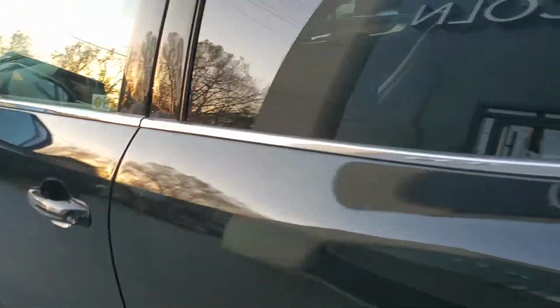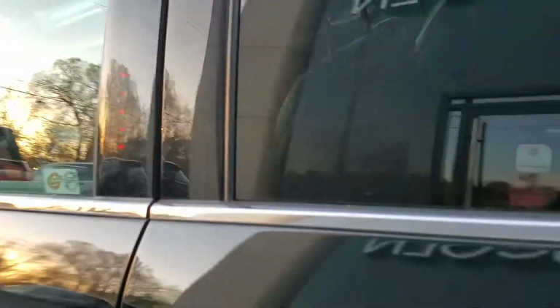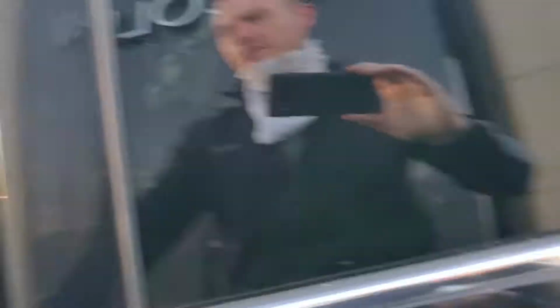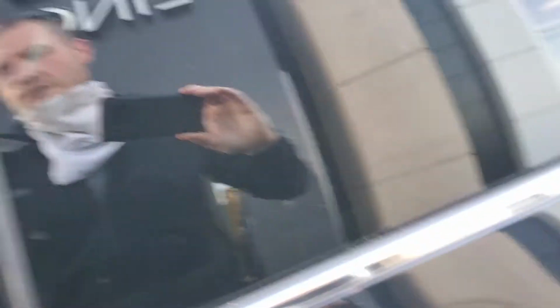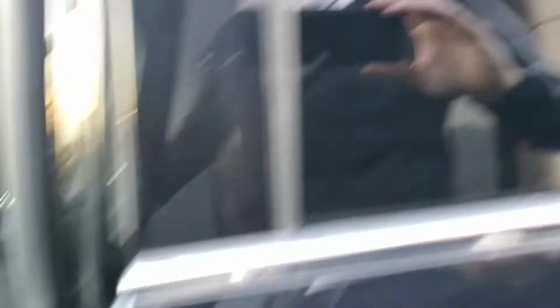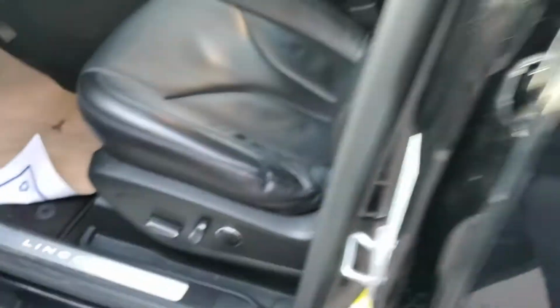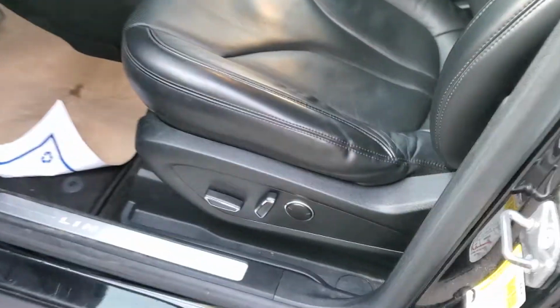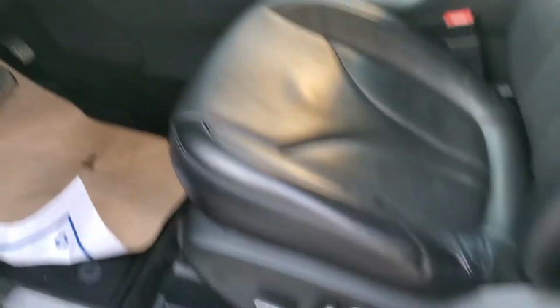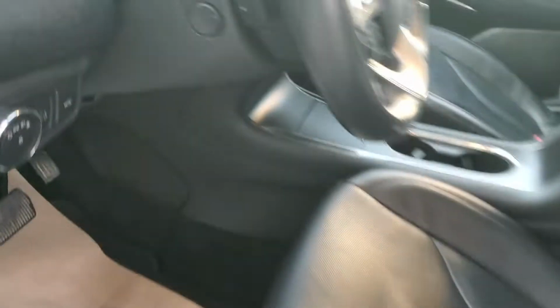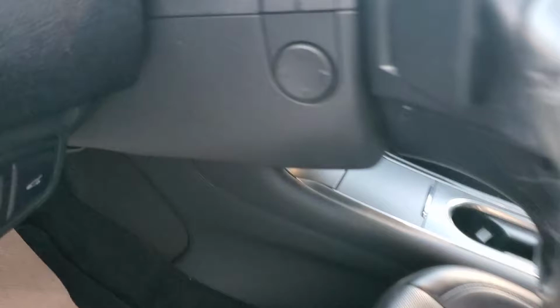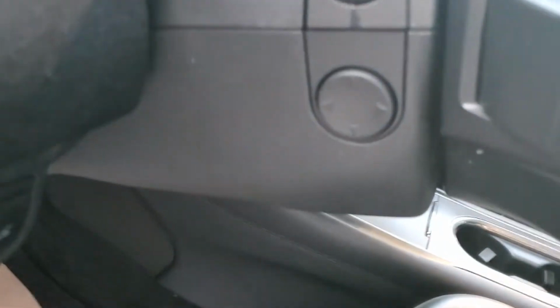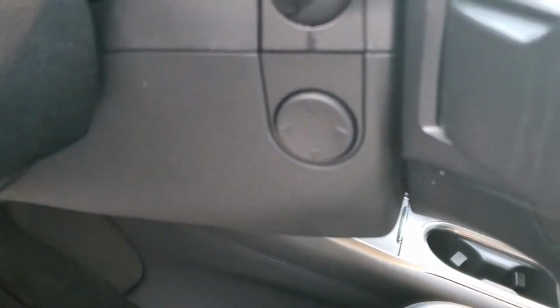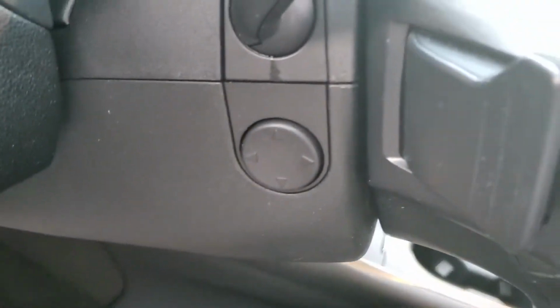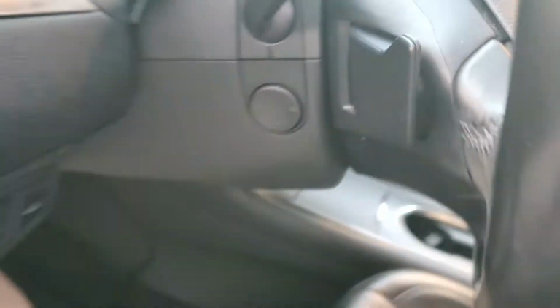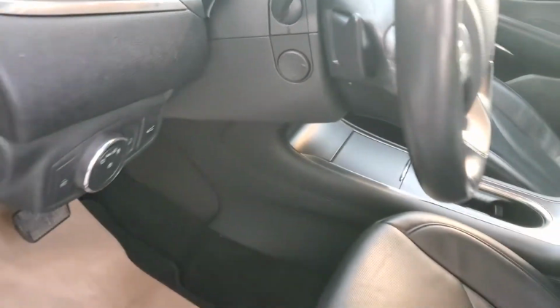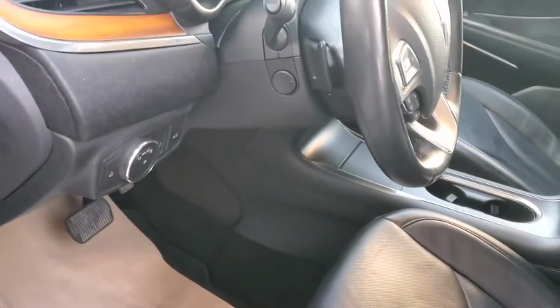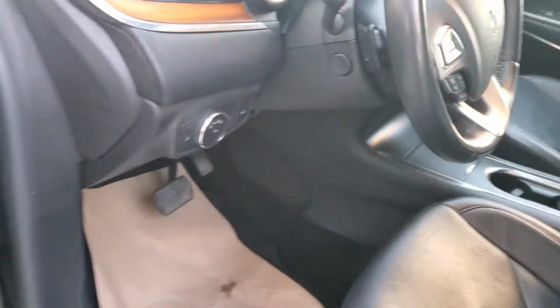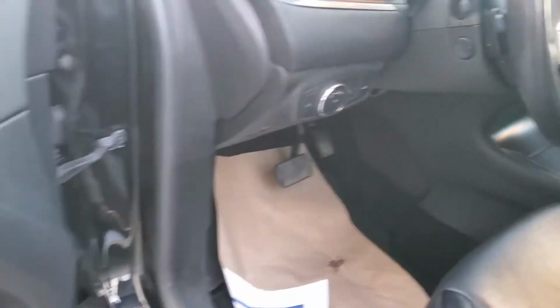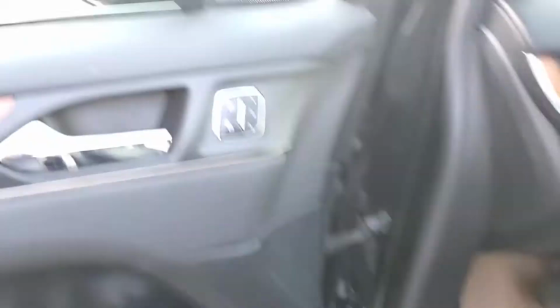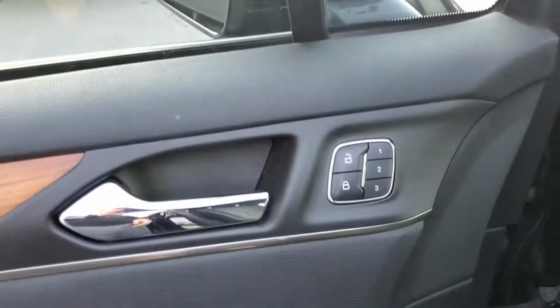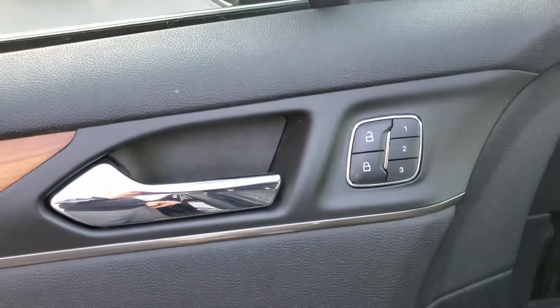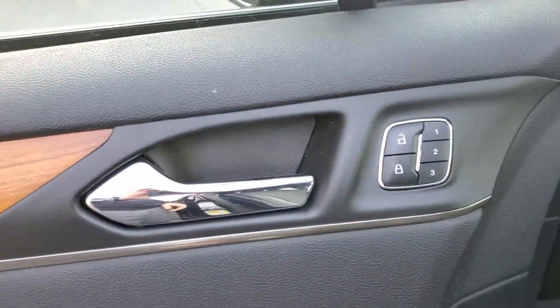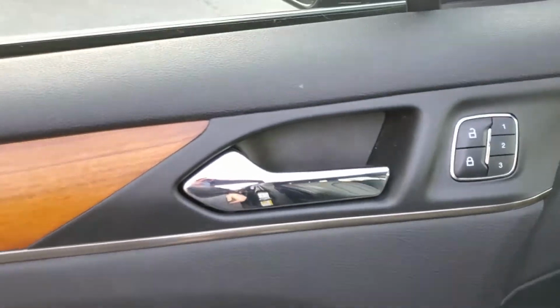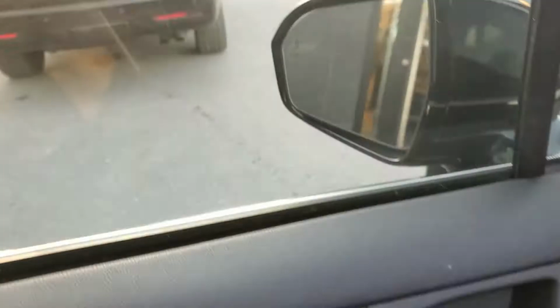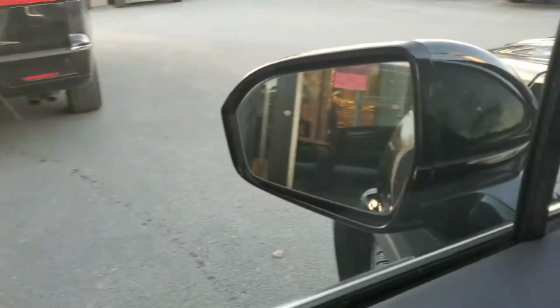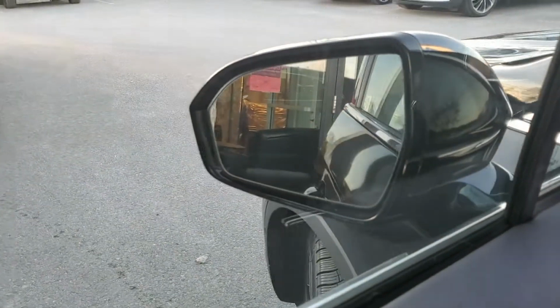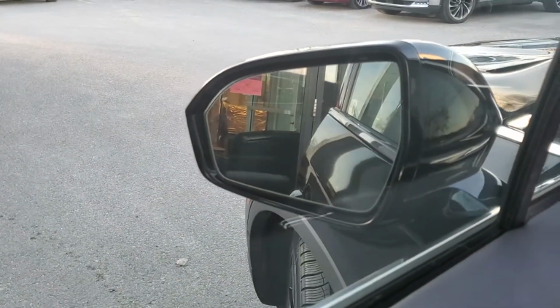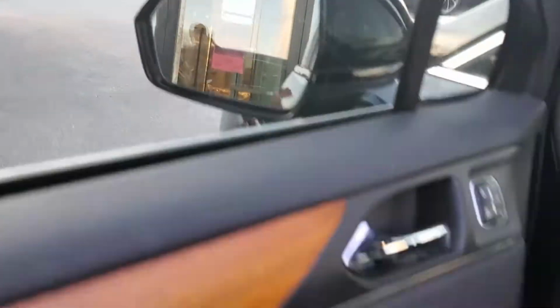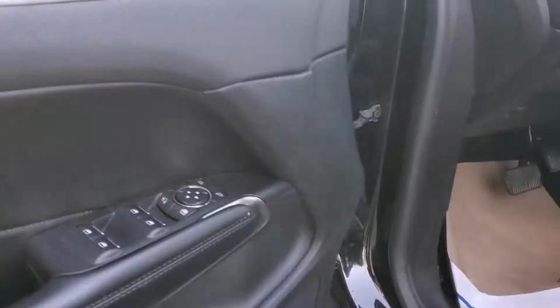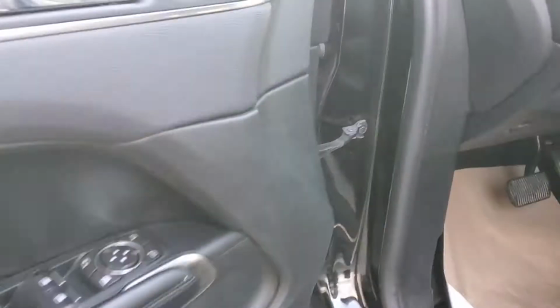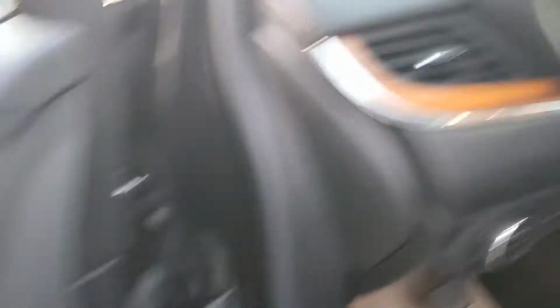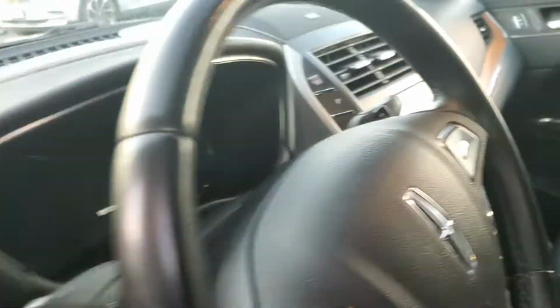Take a look inside — you've got your powered seats, power steering, tilt and telescoping, memory seats and steering. It's got the blind spot monitoring system in the mirrors and they're power folding mirrors.